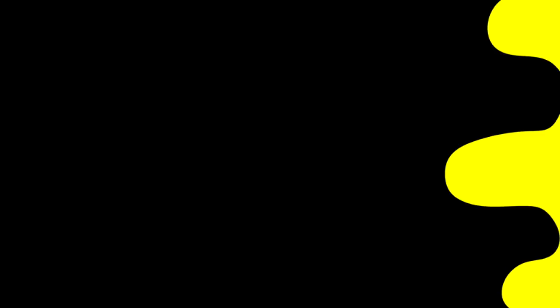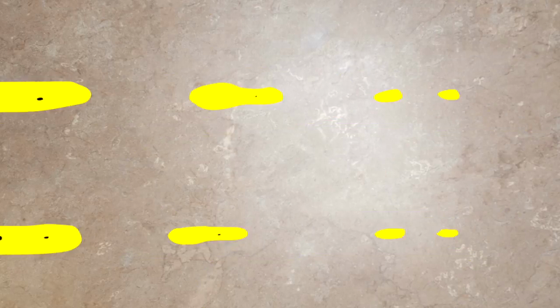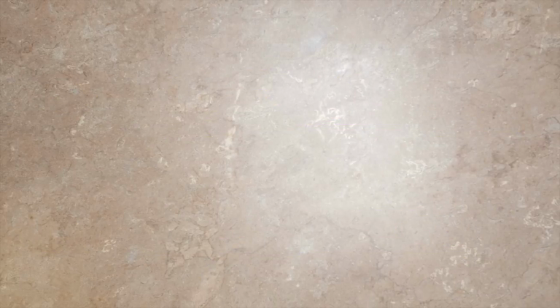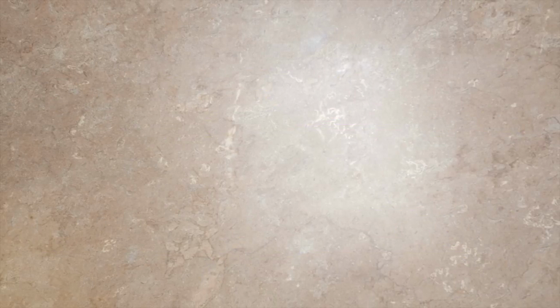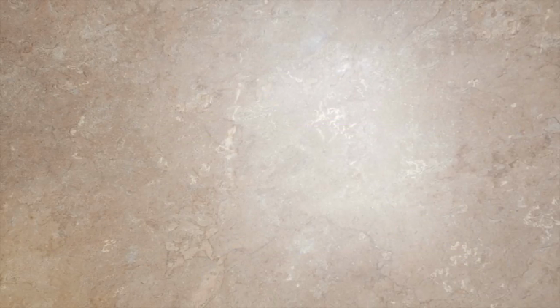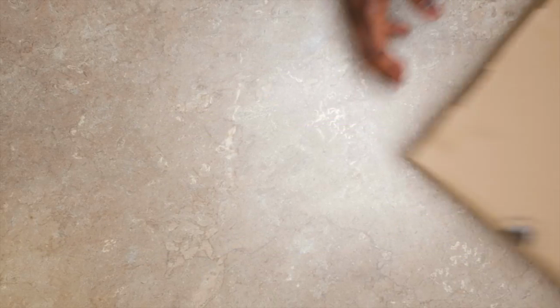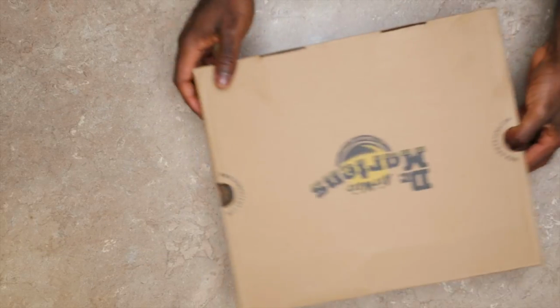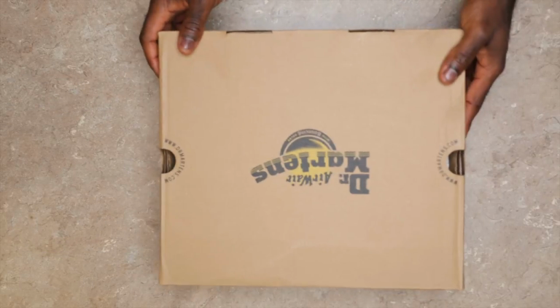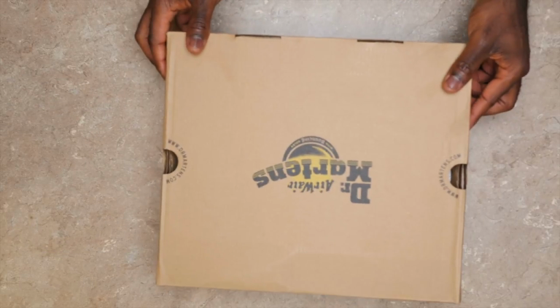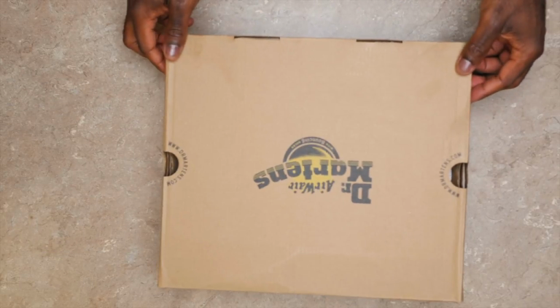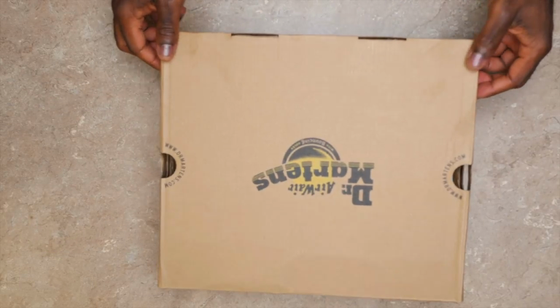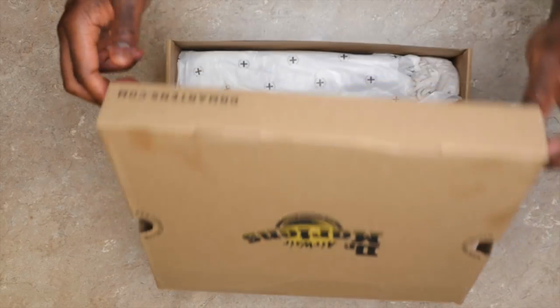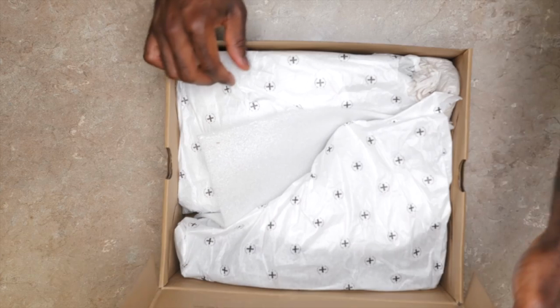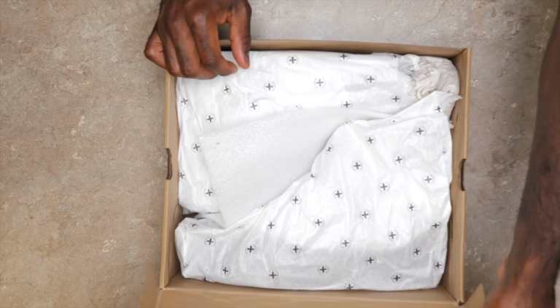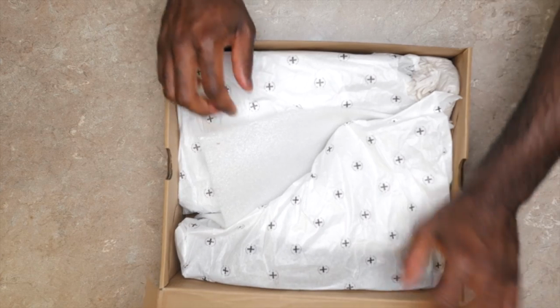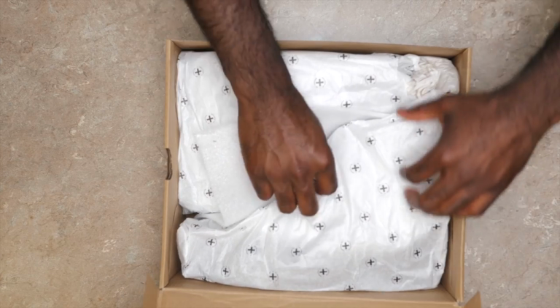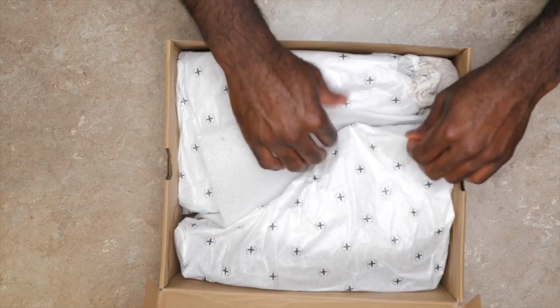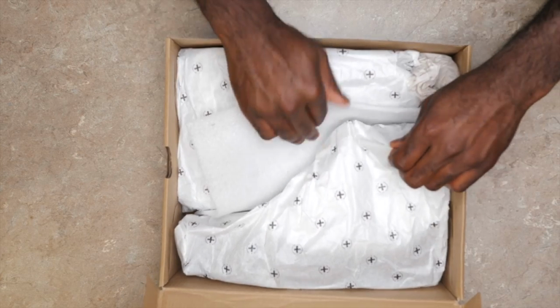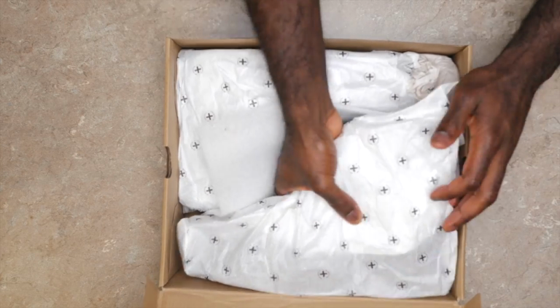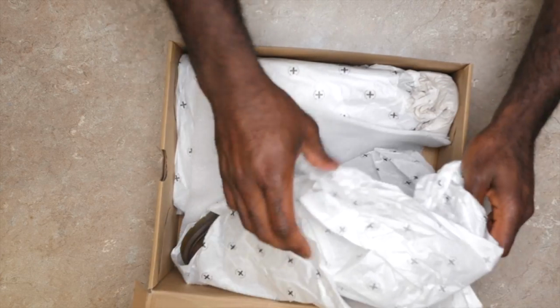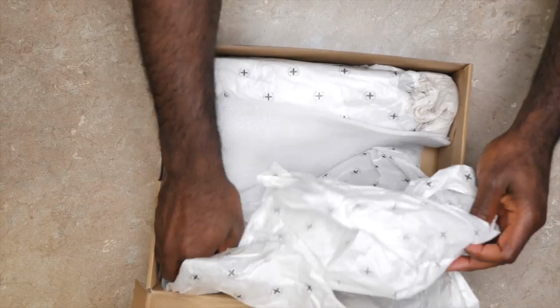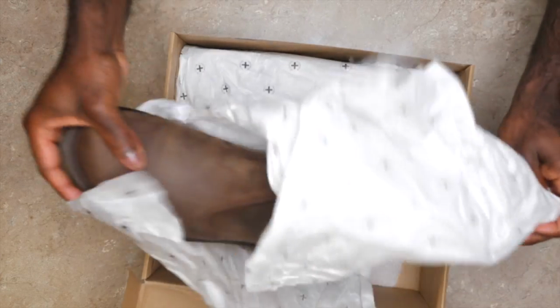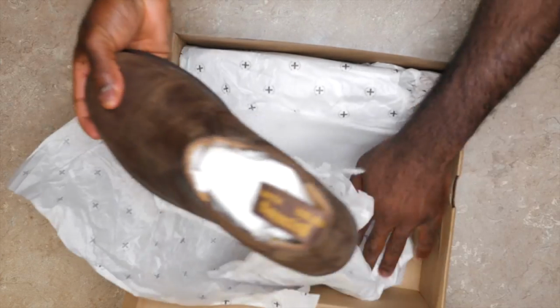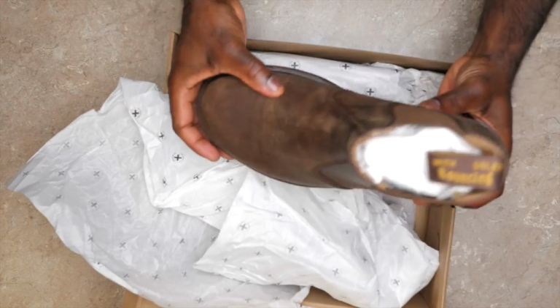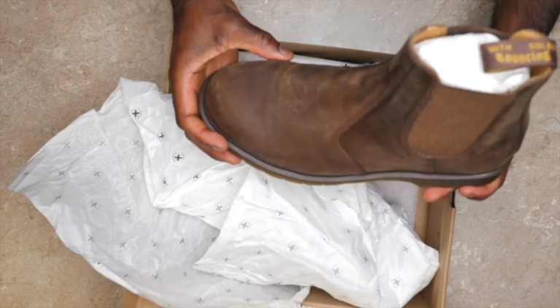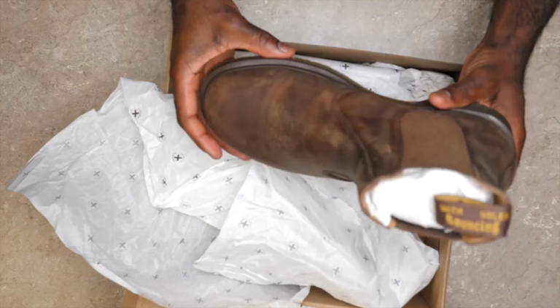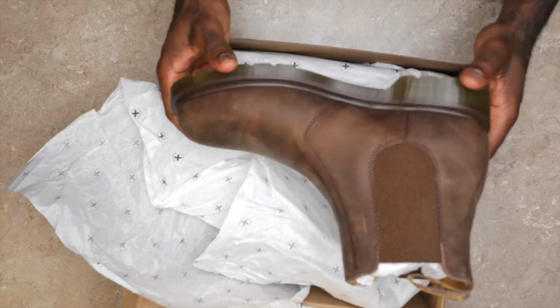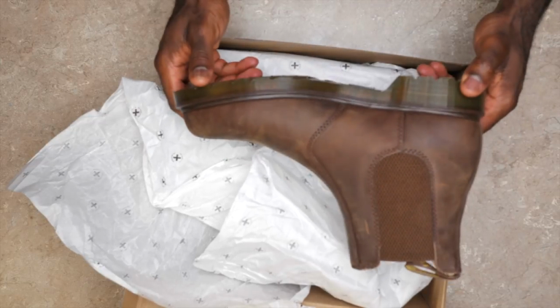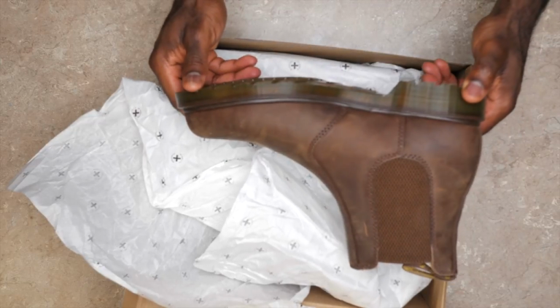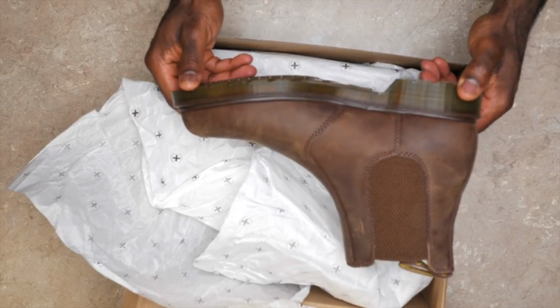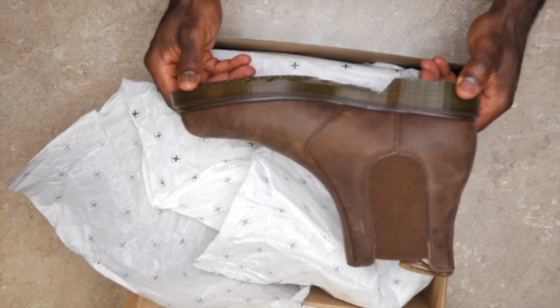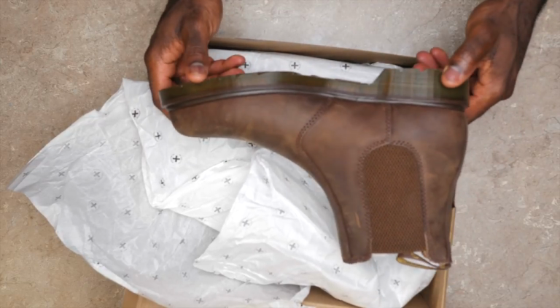I received my Doc Martens 2976, the Chelsea boots. Let's see what they look like right out of the box. These are the crazy horse leather Doc Martens 2976. Let's take a closer look at these.